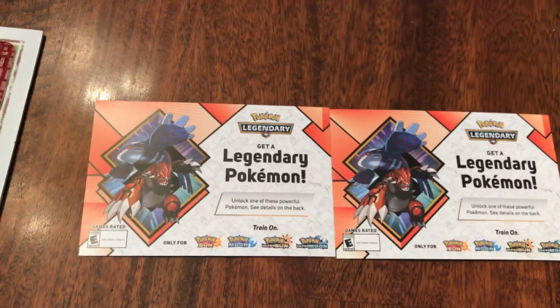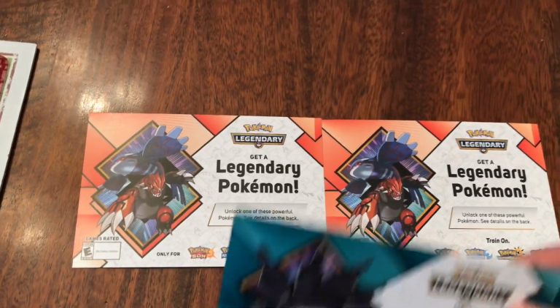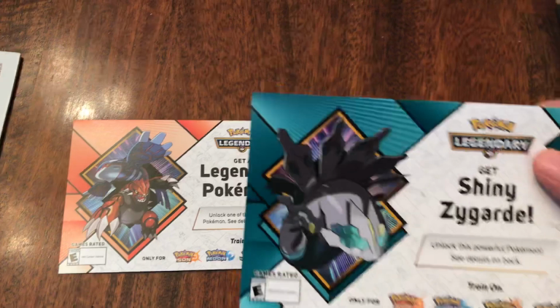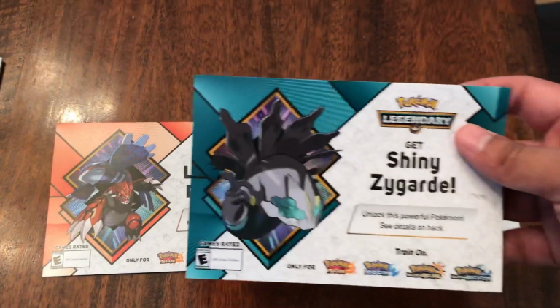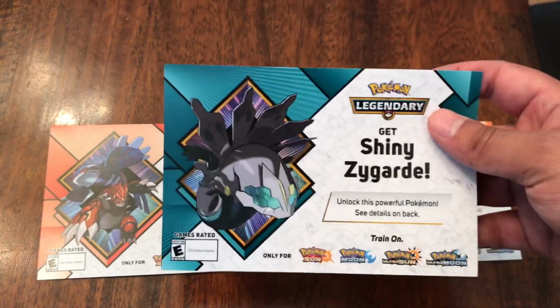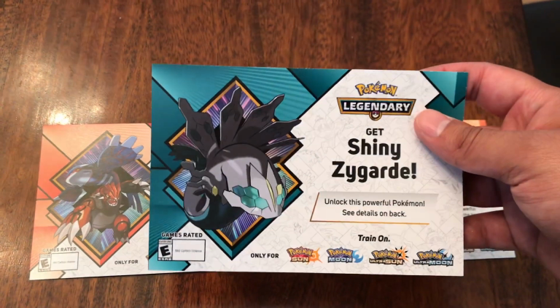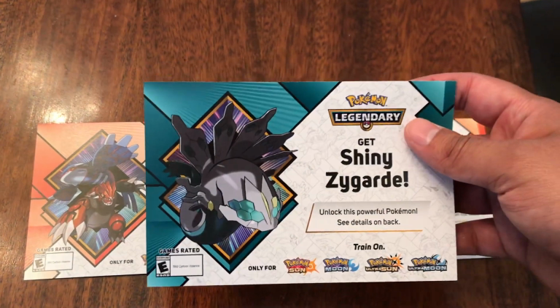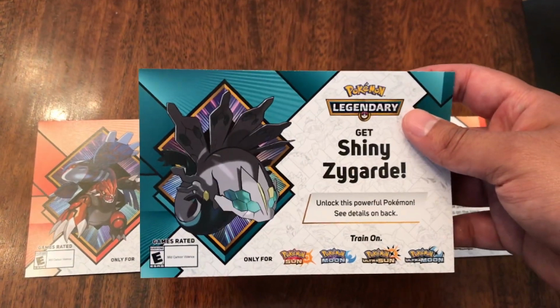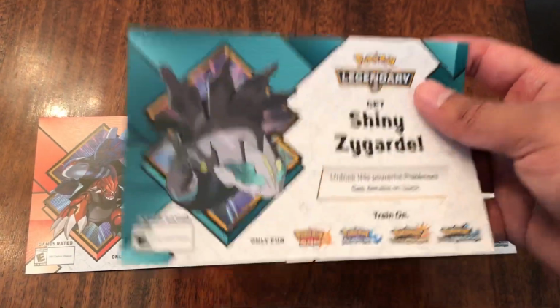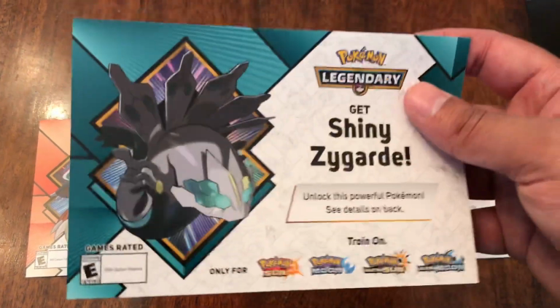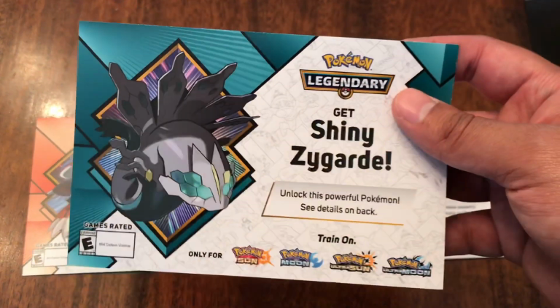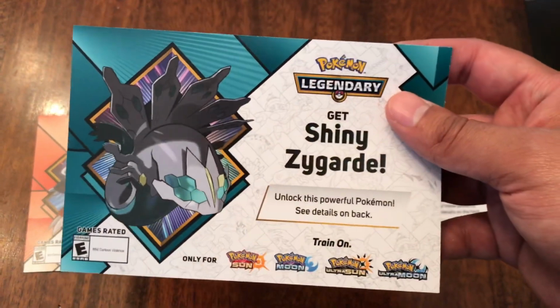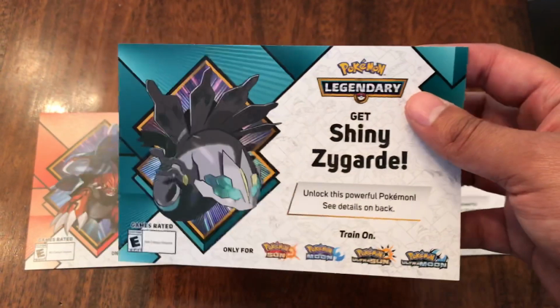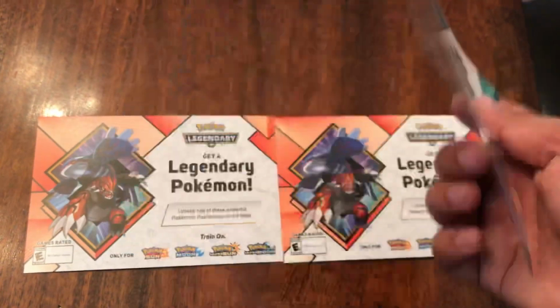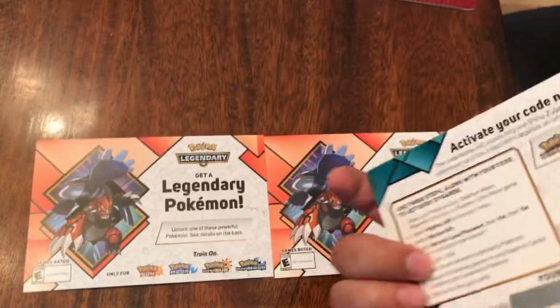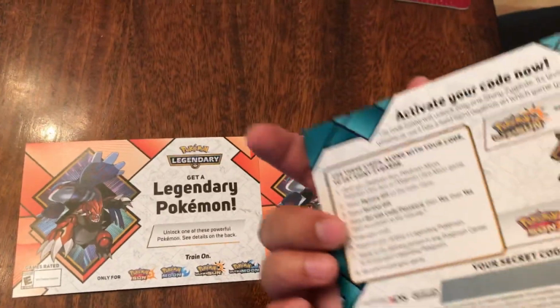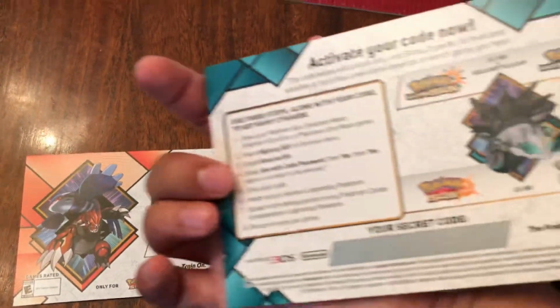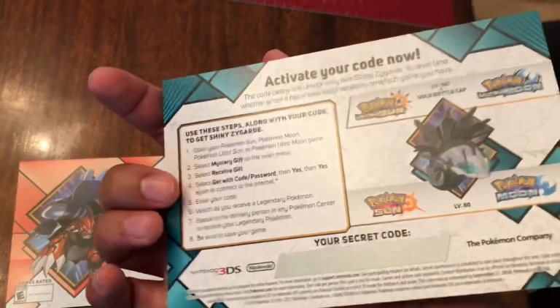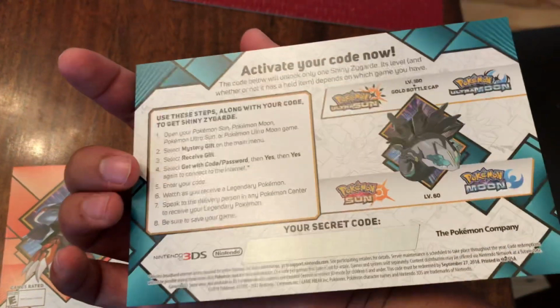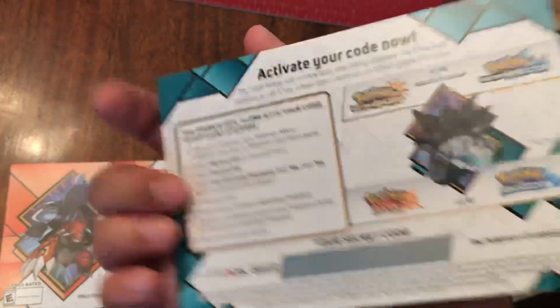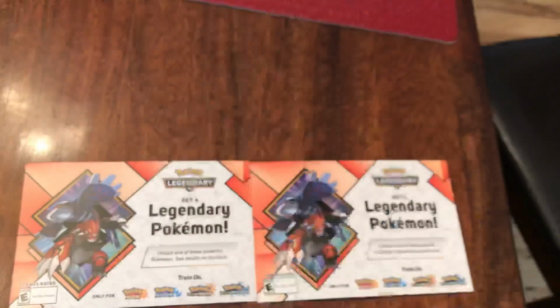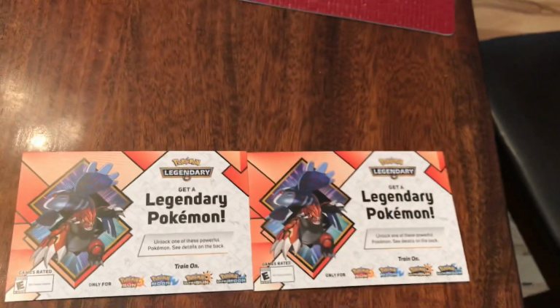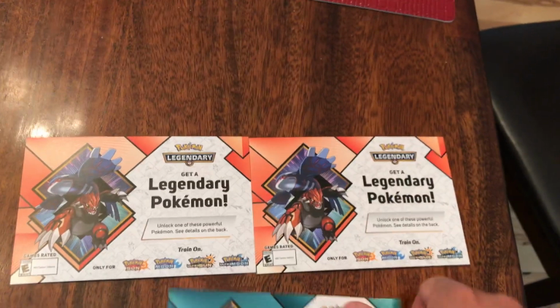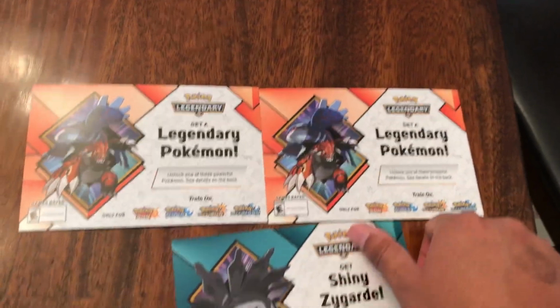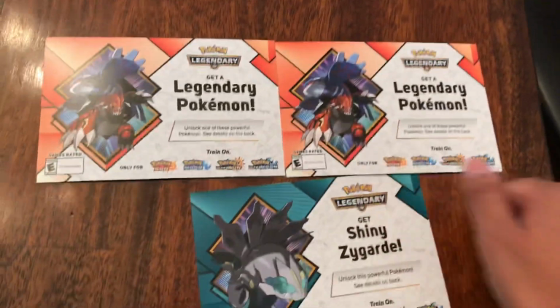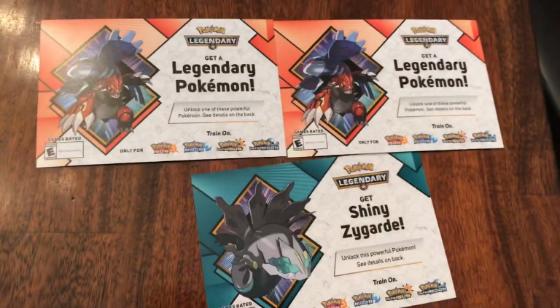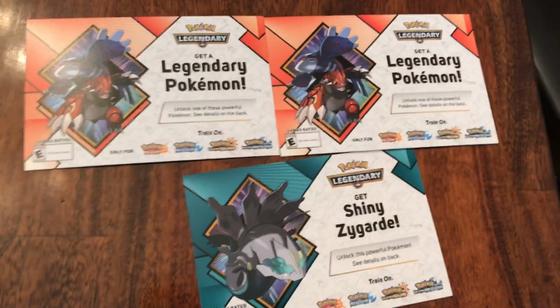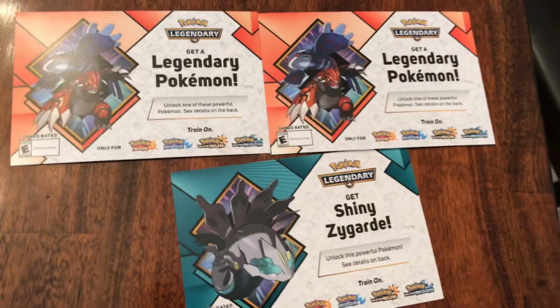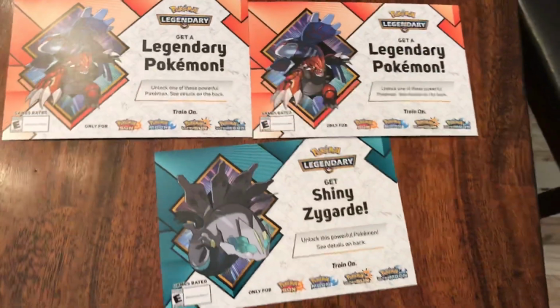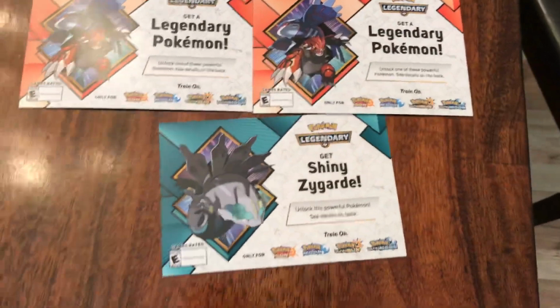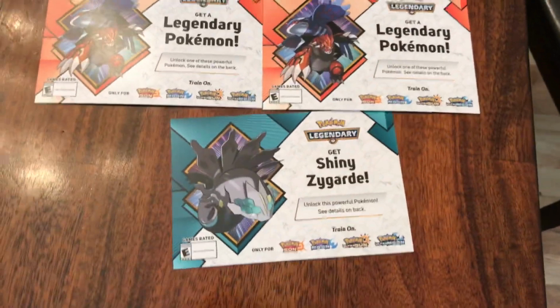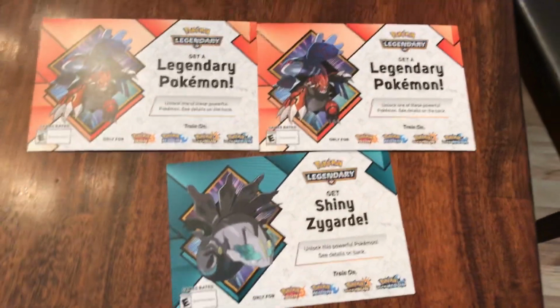He also gave me a Shiny Zygarde. I know I missed this event last month, but he still had some of it. He's like, hey, you want to get a Shiny Zygarde? Go ahead and take that one as well.